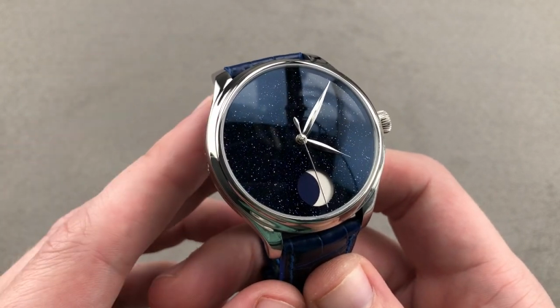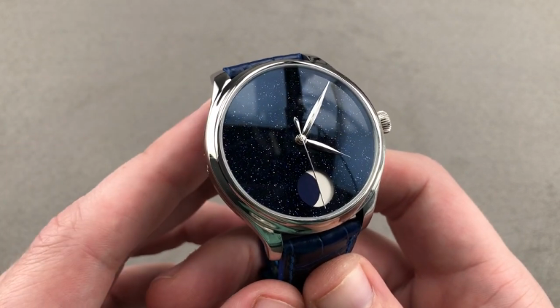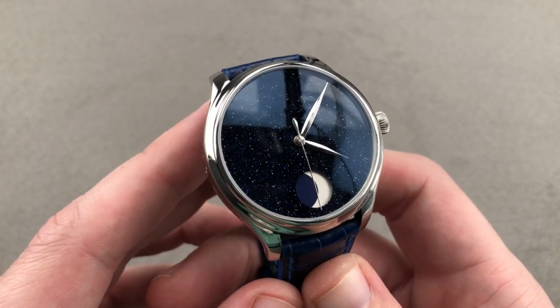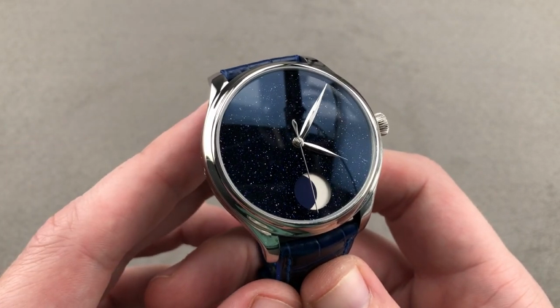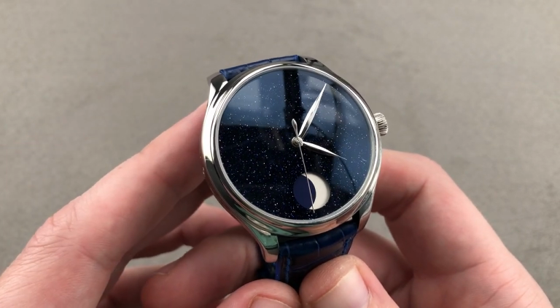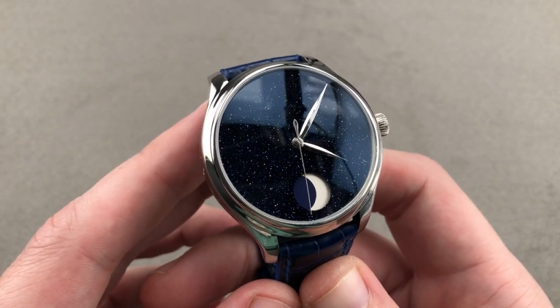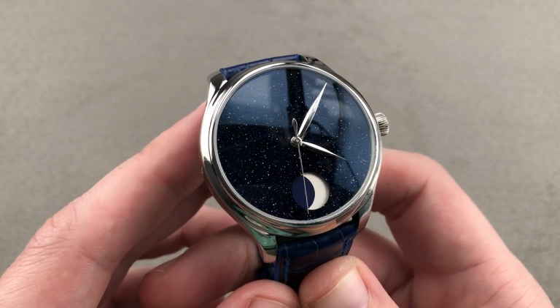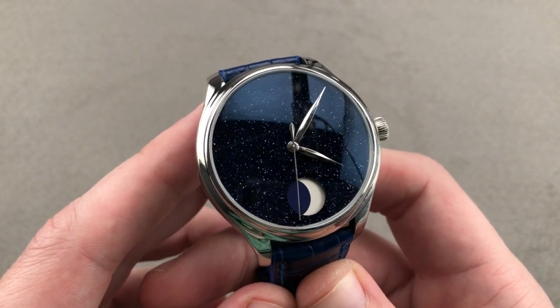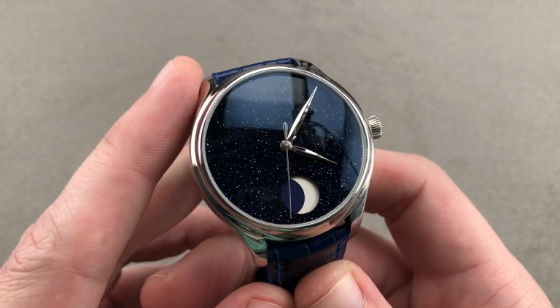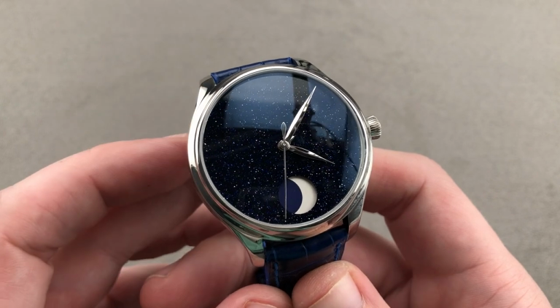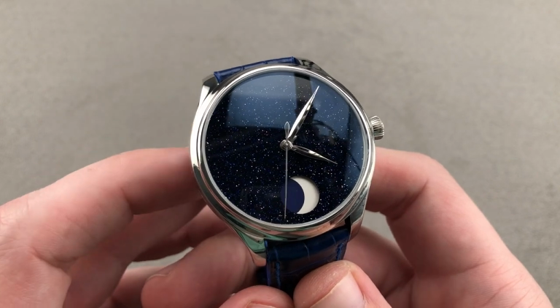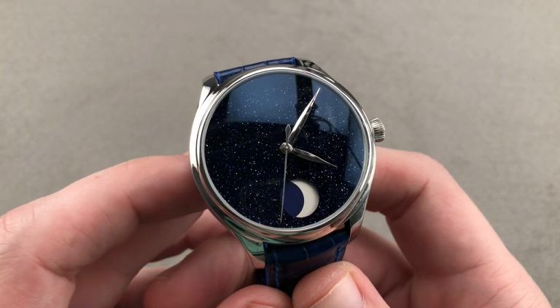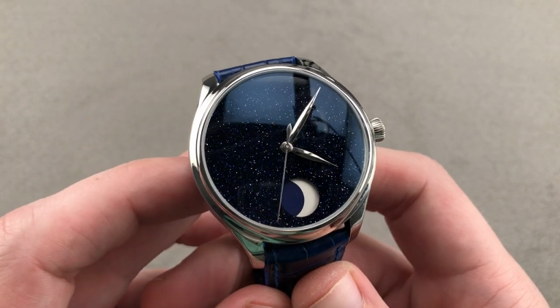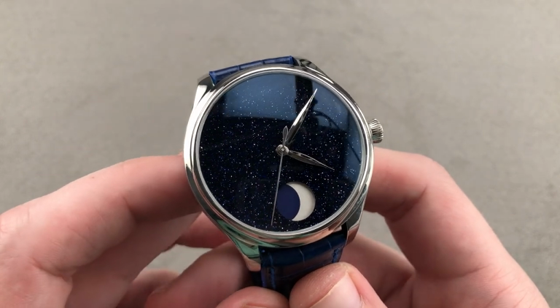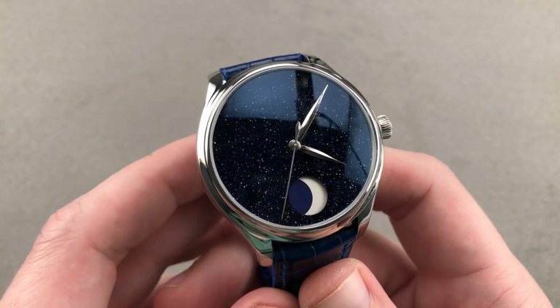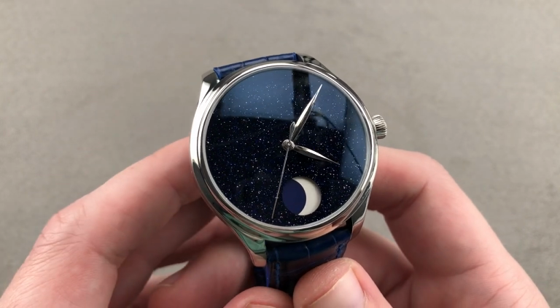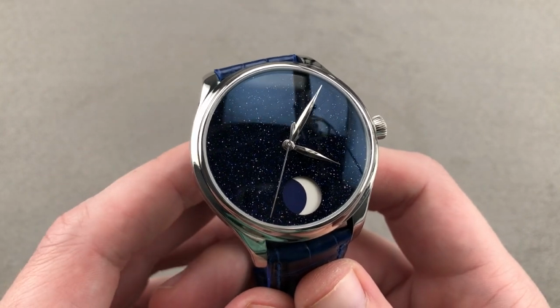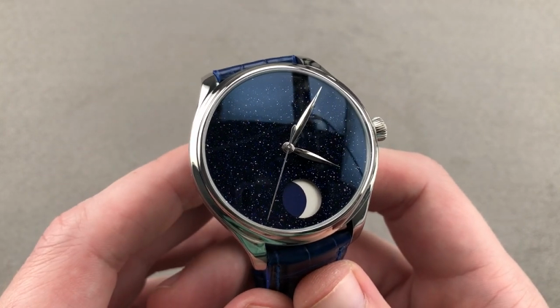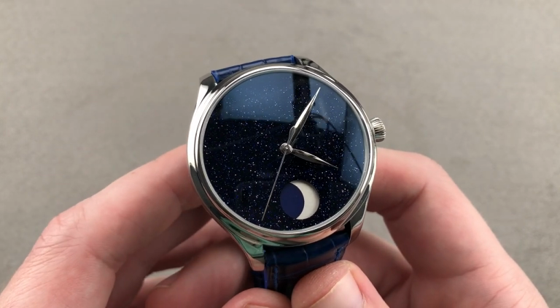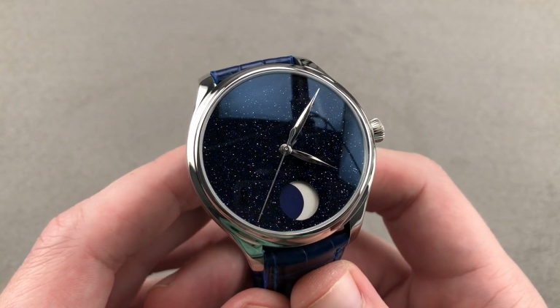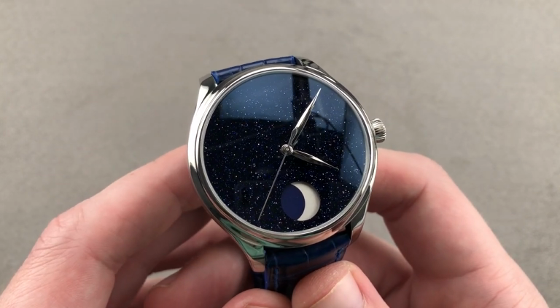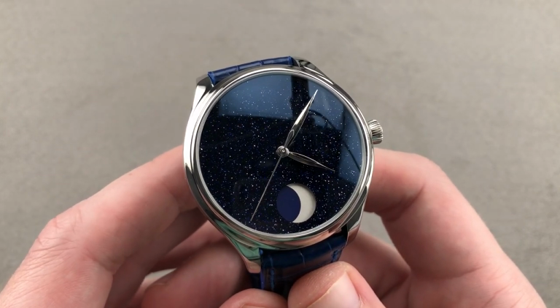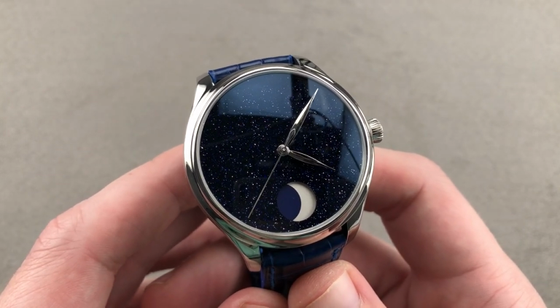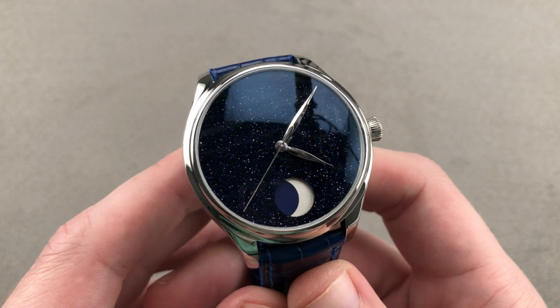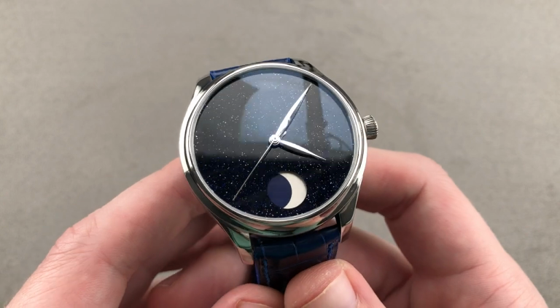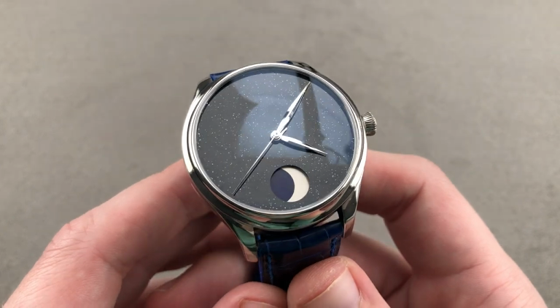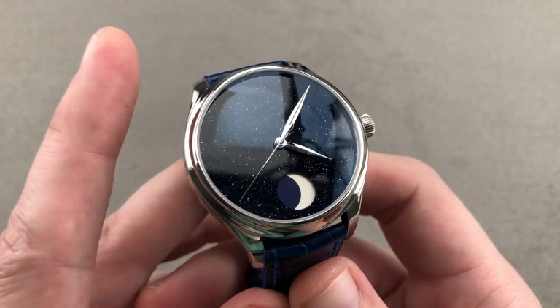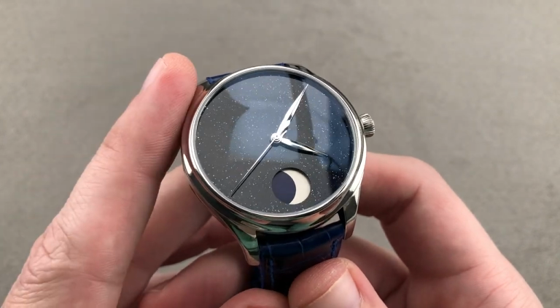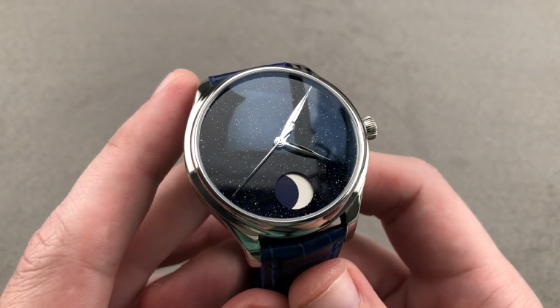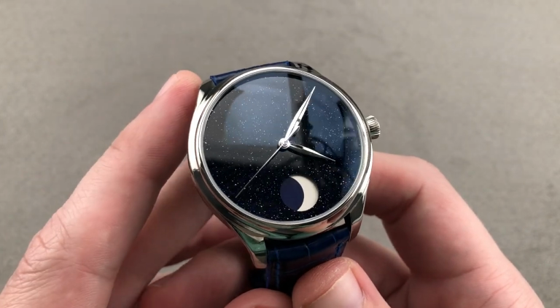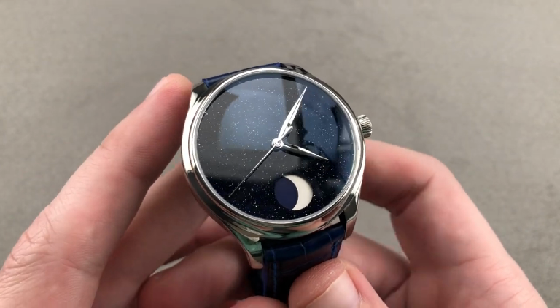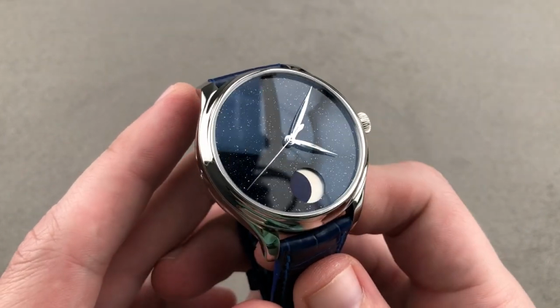Today we are discussing a 2019 50-piece limited edition in stainless steel. This is the H. Moser & Cie Endeavor Perpetual Moon Concept Aventurine with Aventurine glass dial.